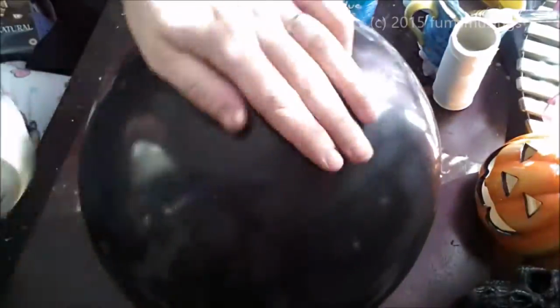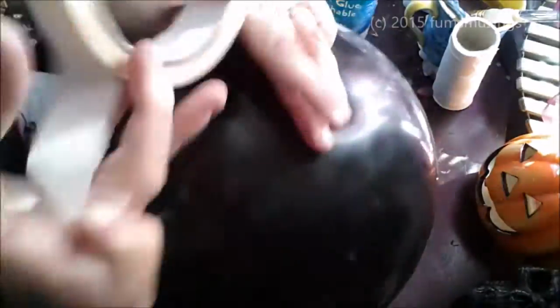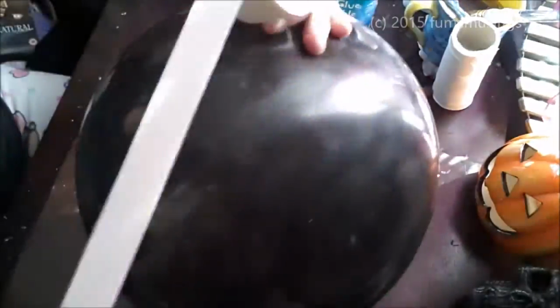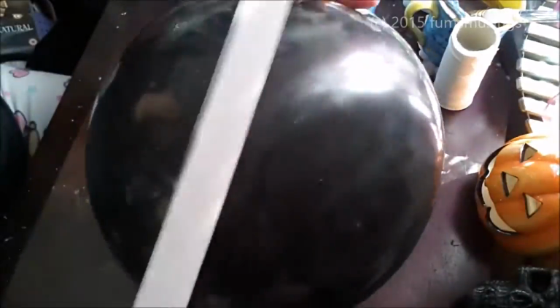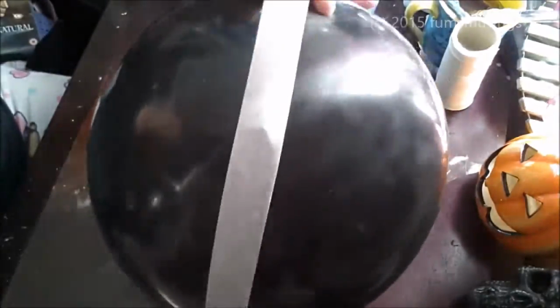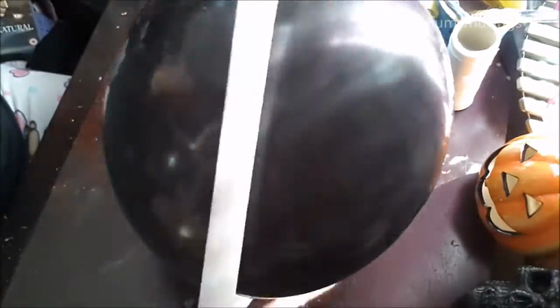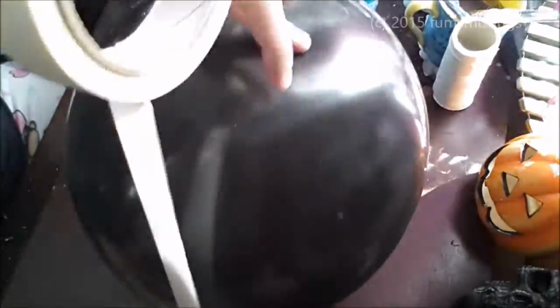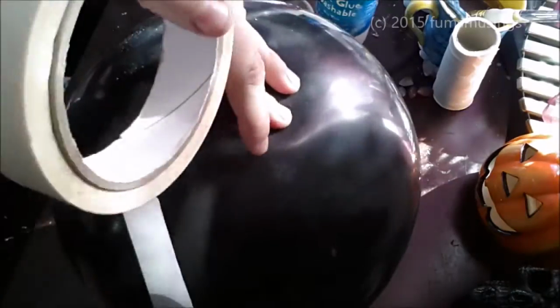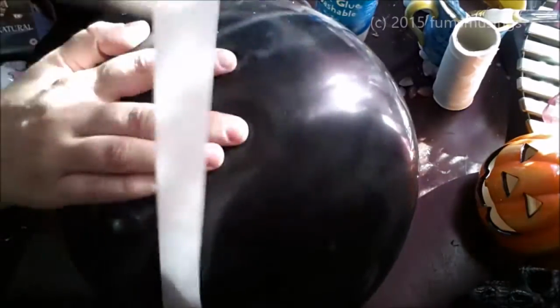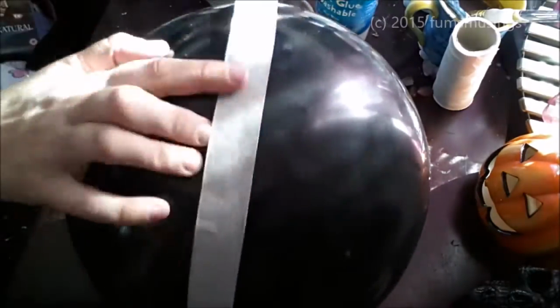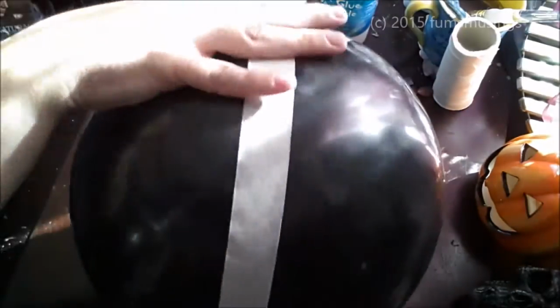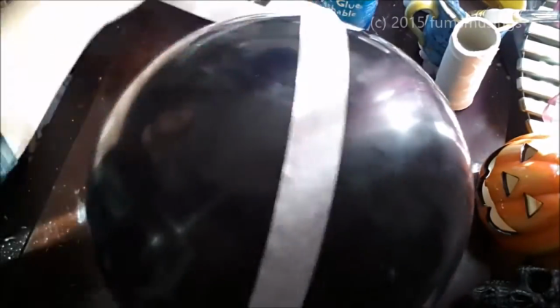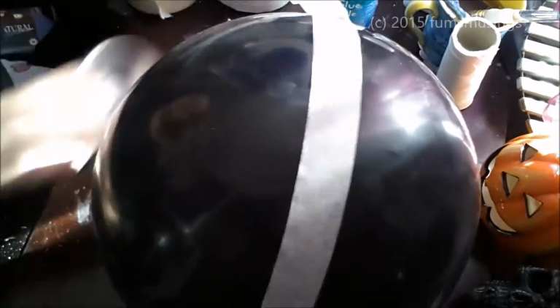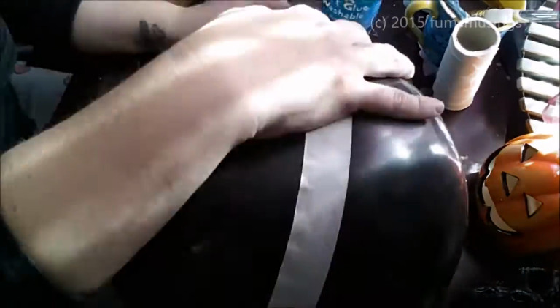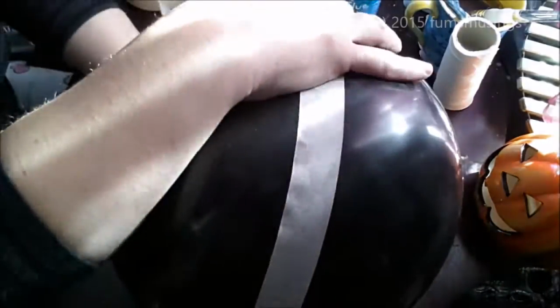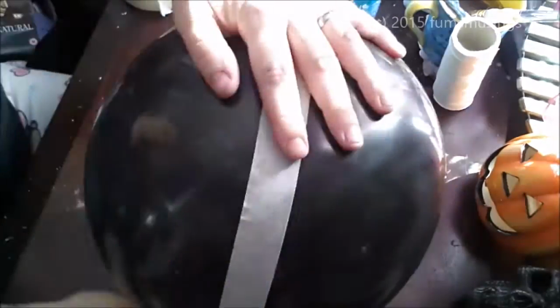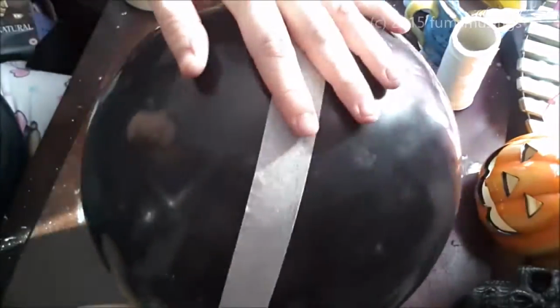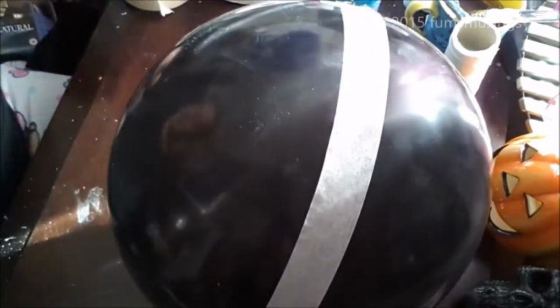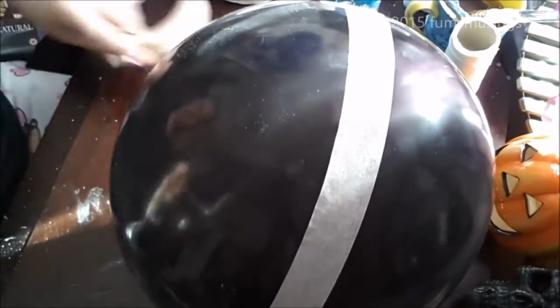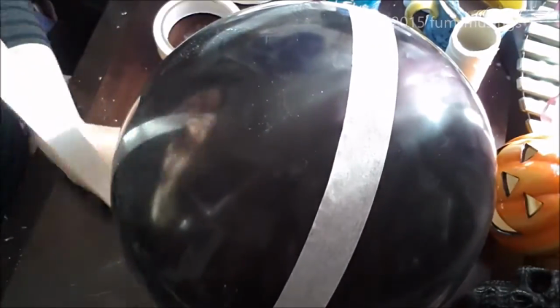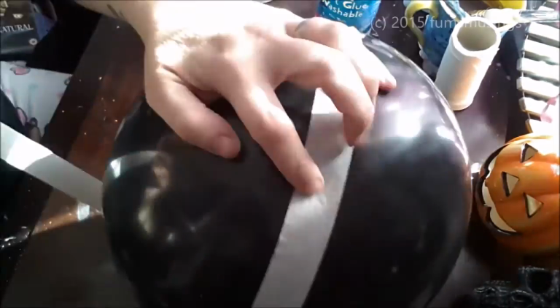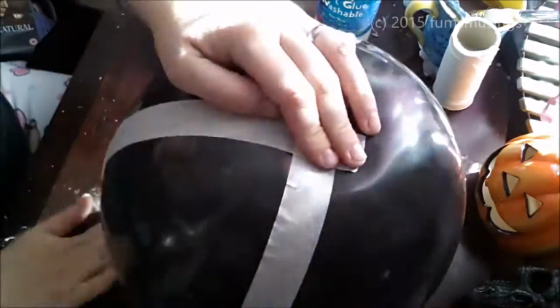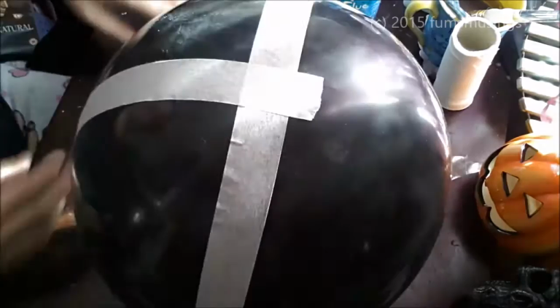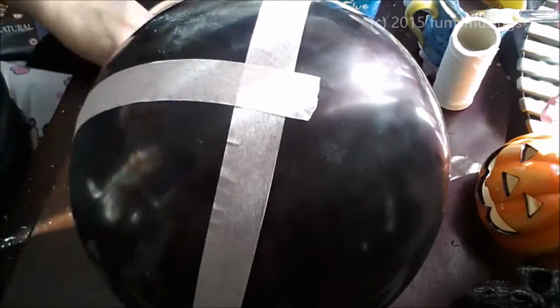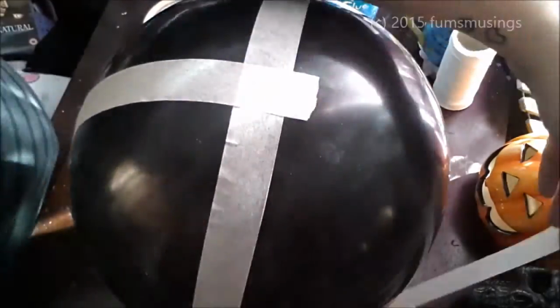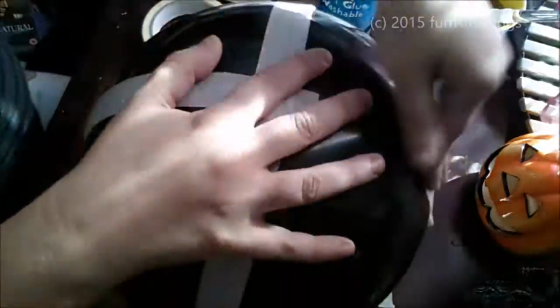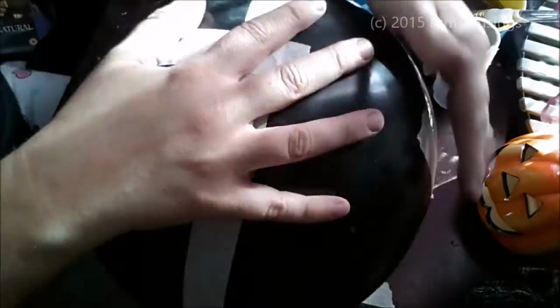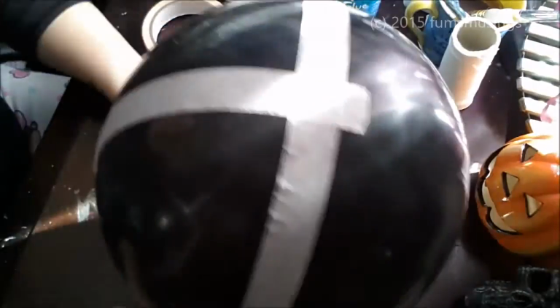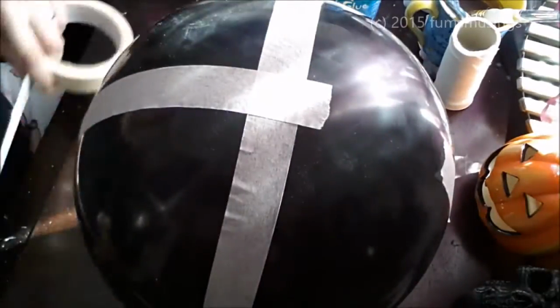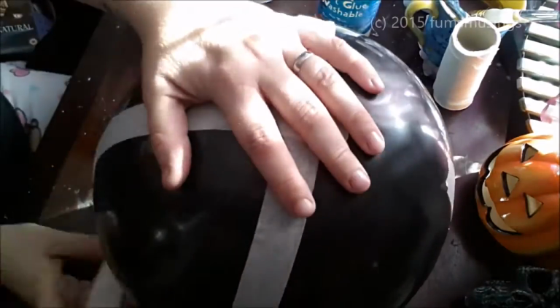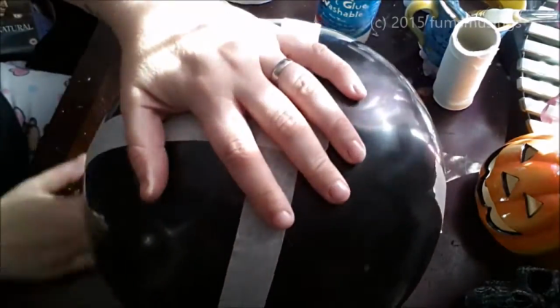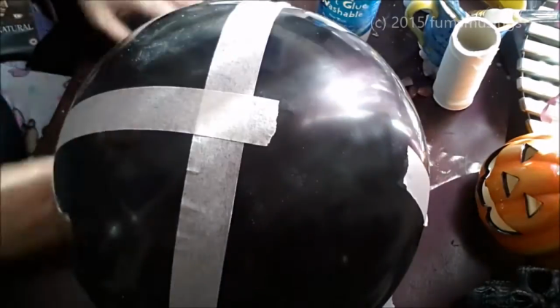First of all, take your balloon and blow it up as big as you can, preferably bigger than your head. You need a decent sized balloon for this. Then tape it to your table so it stays in place and stays upright.